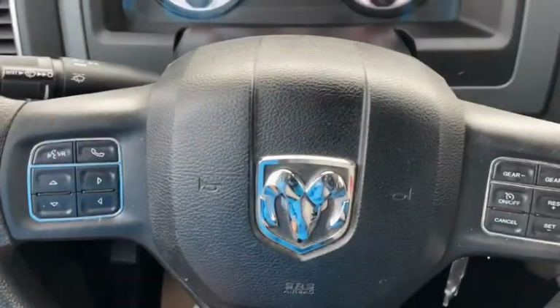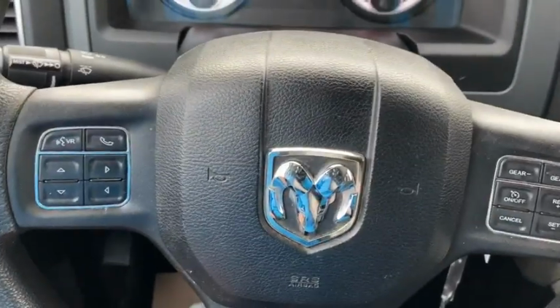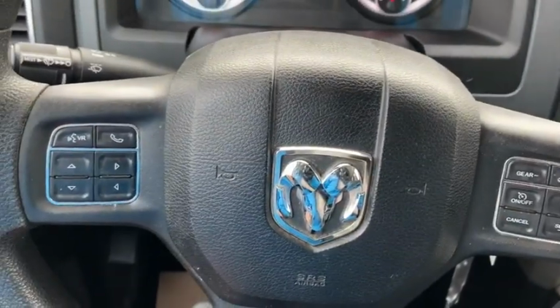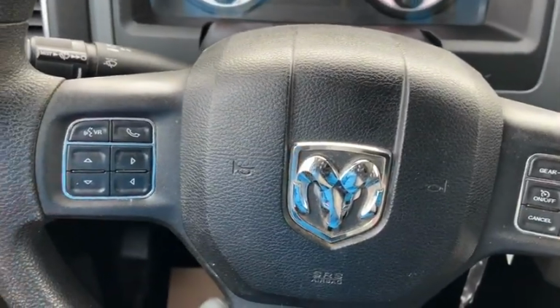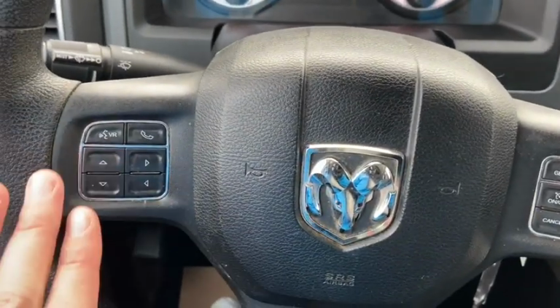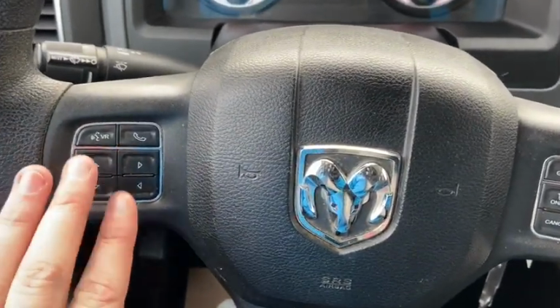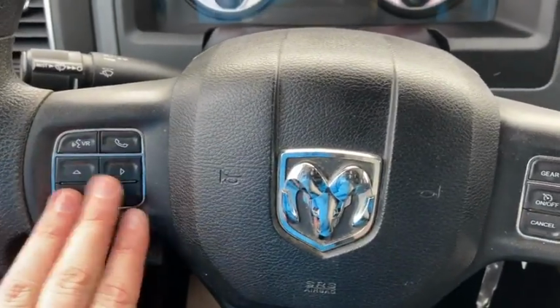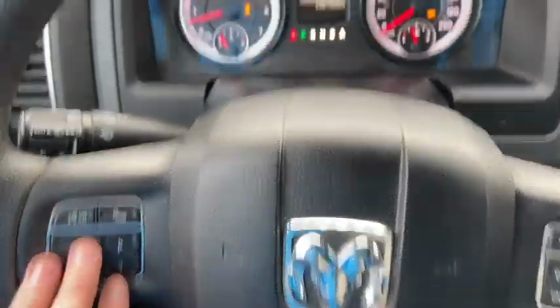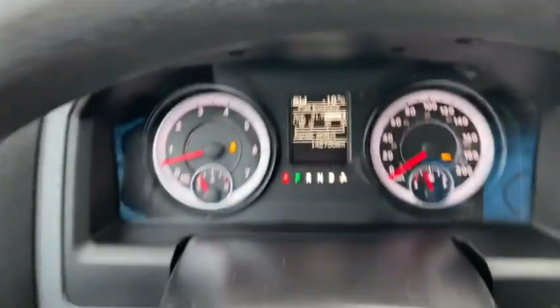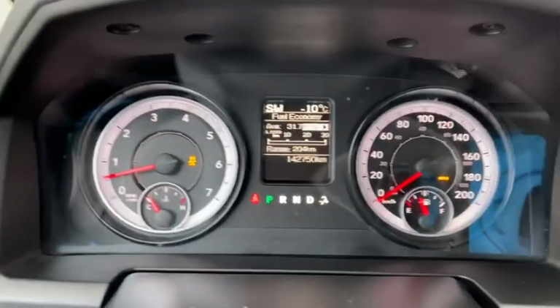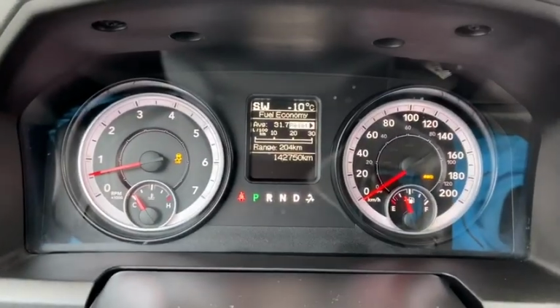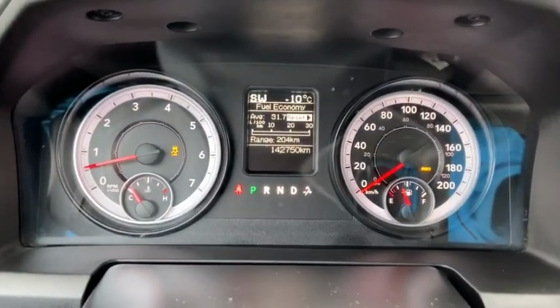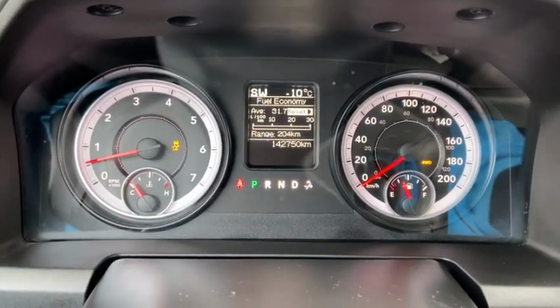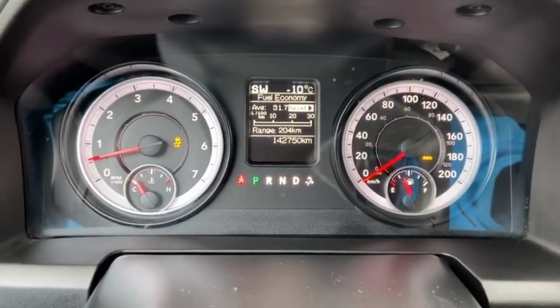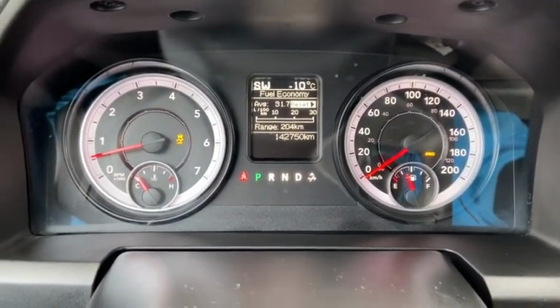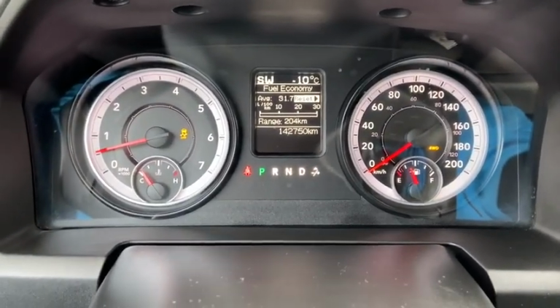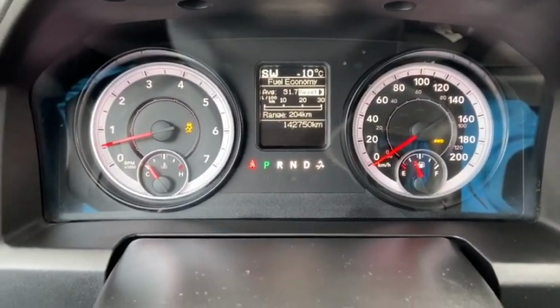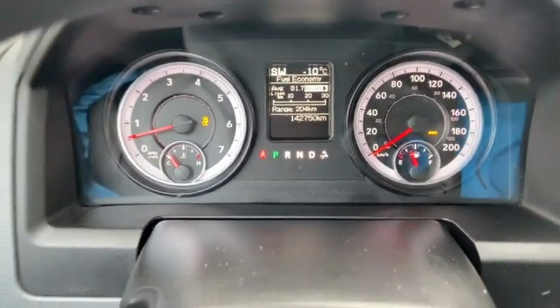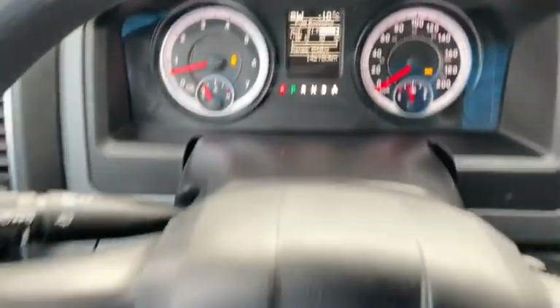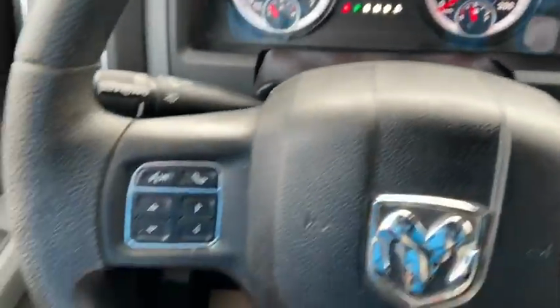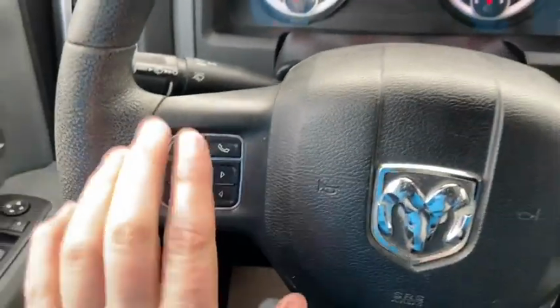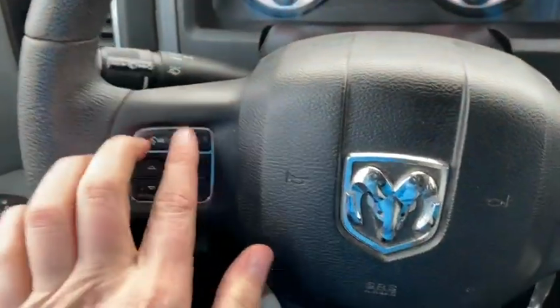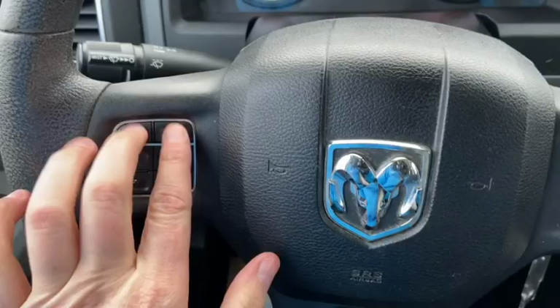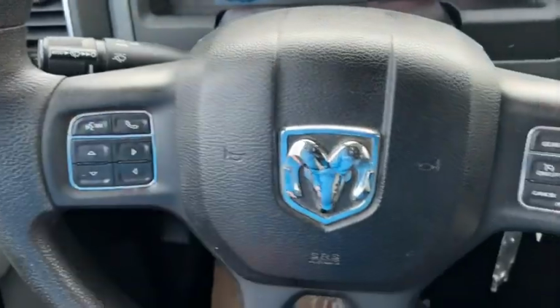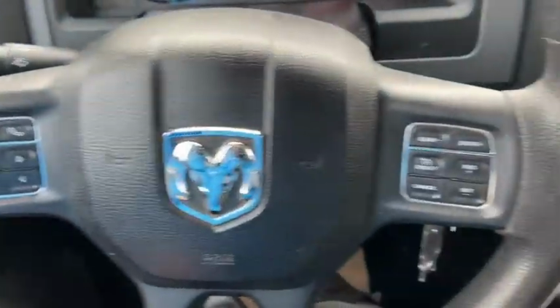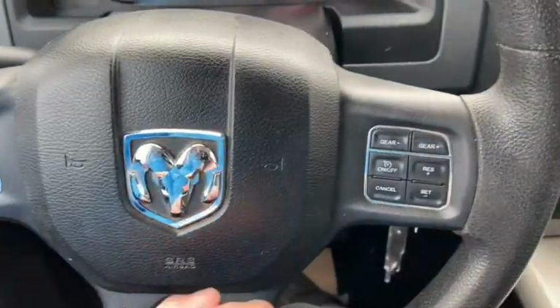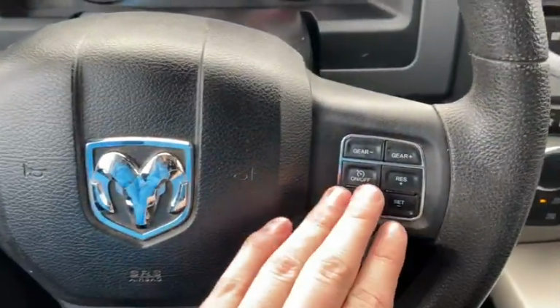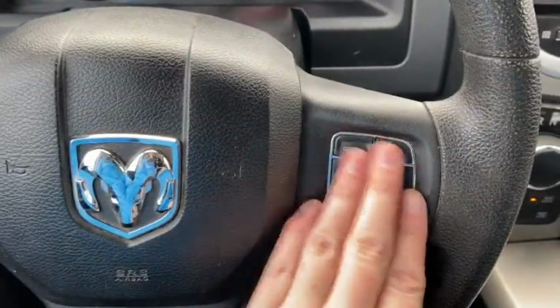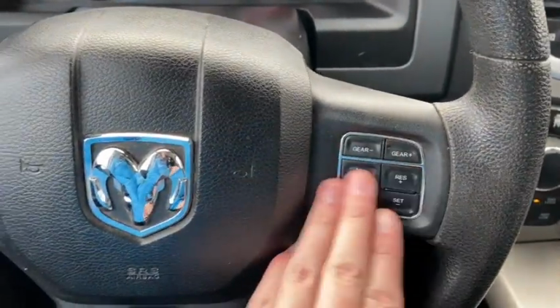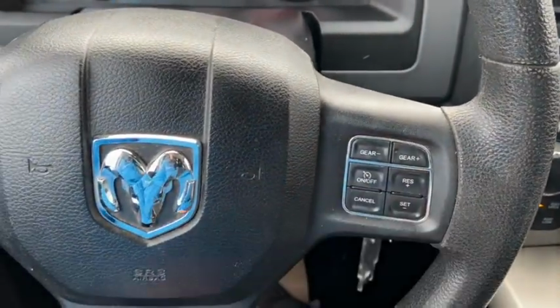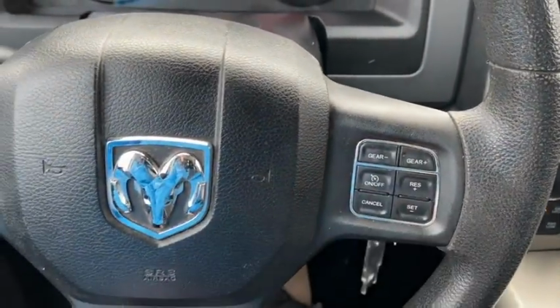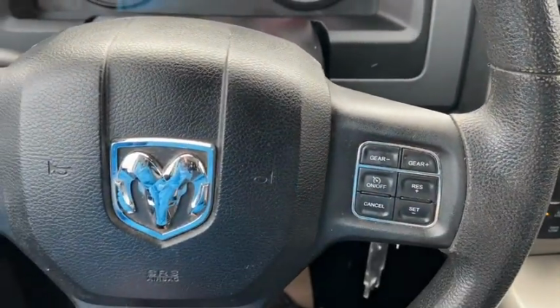On the steering wheel, on the left hand side you have your arrows to take you through your information panel, which you can see has about 142,000 kilometers. You also have your hands-free controls, and on the right you have your cruise control settings.